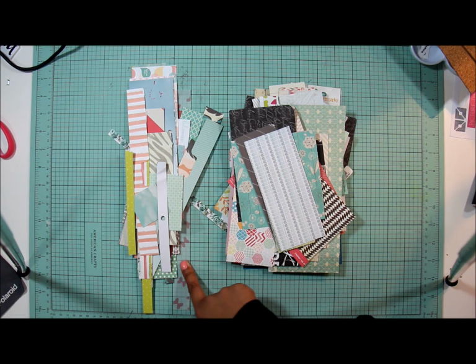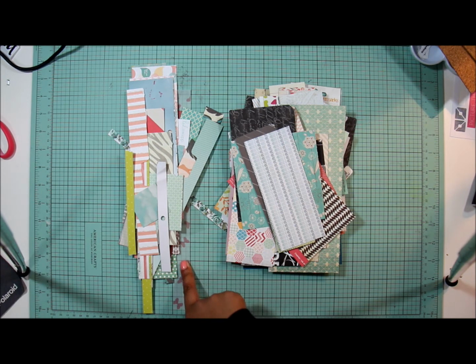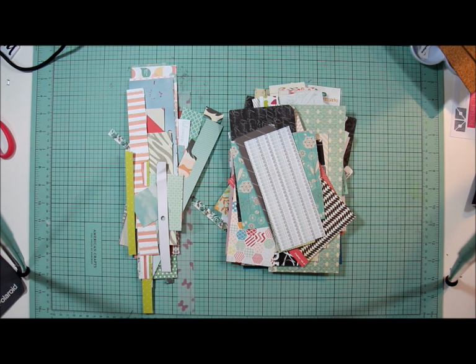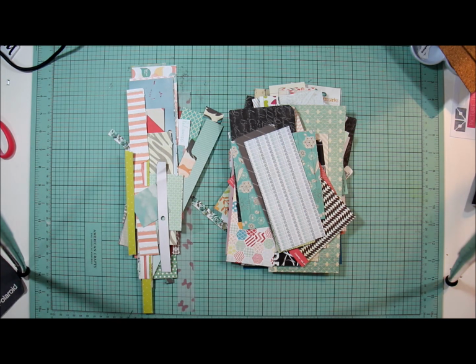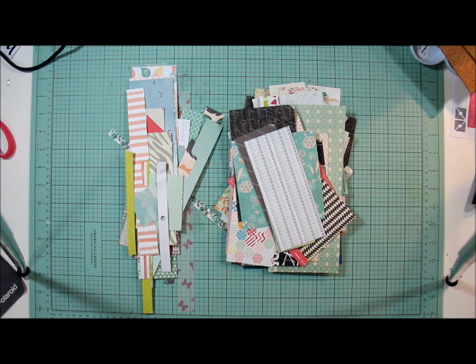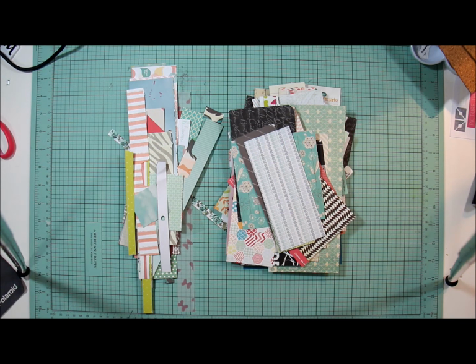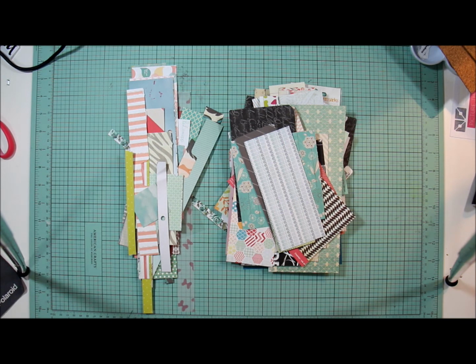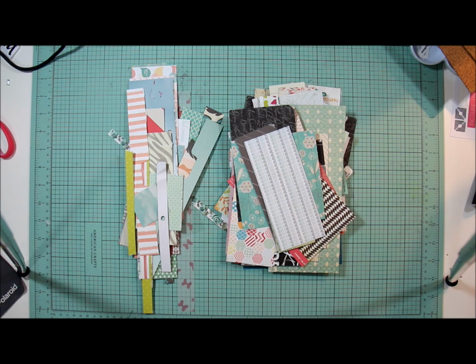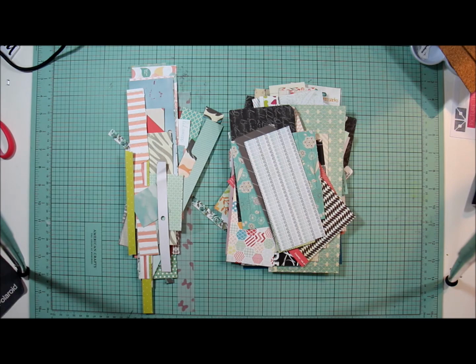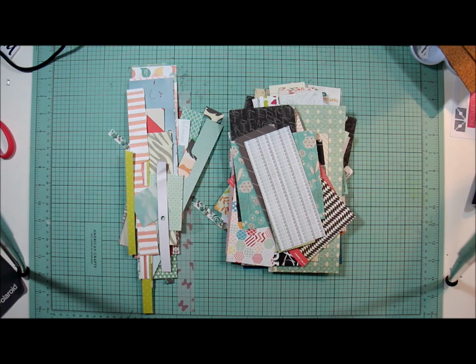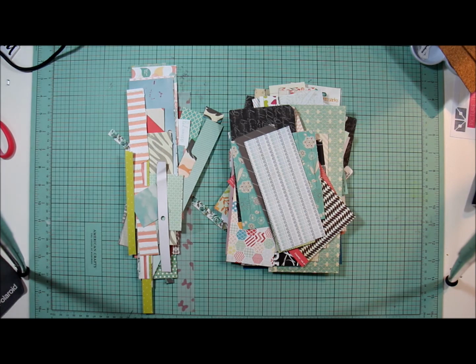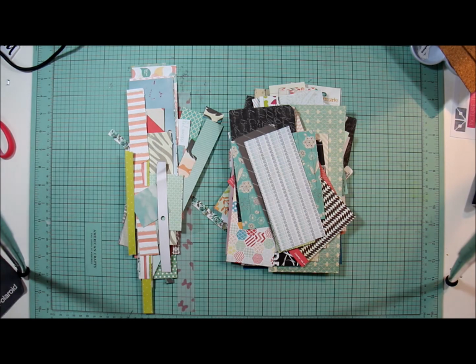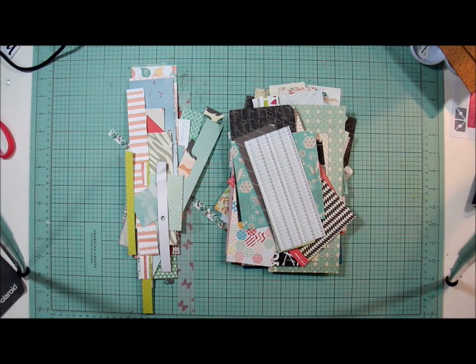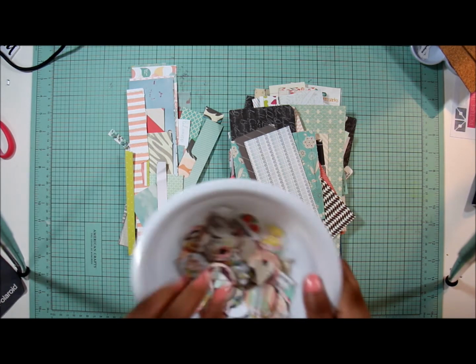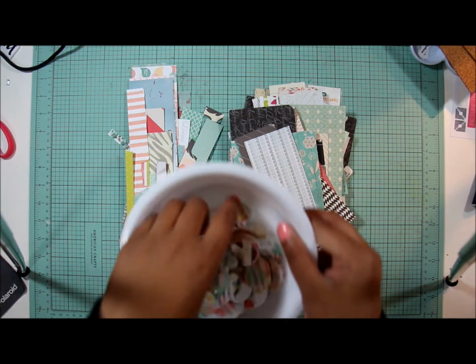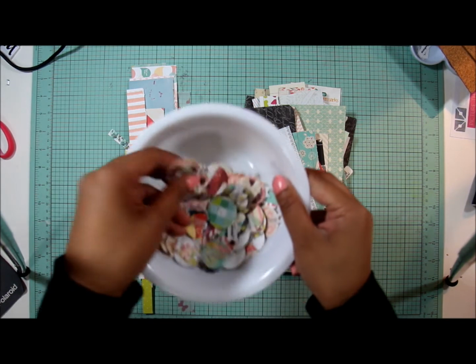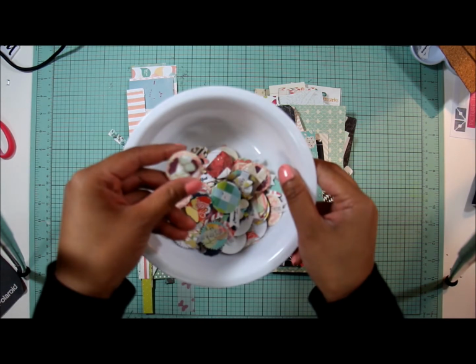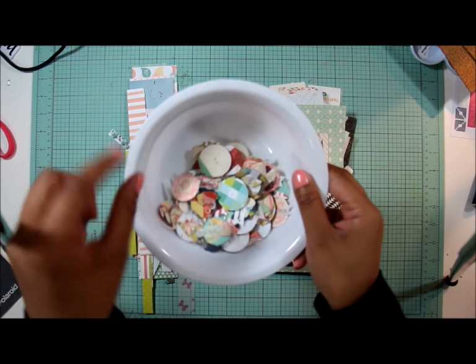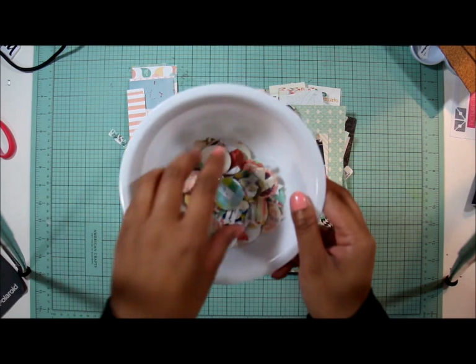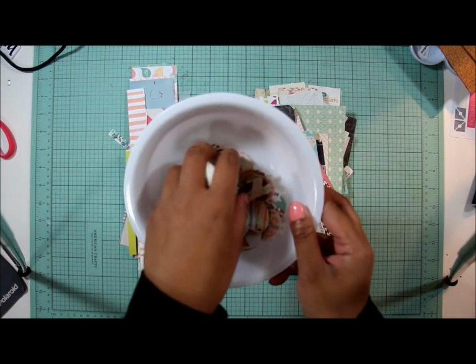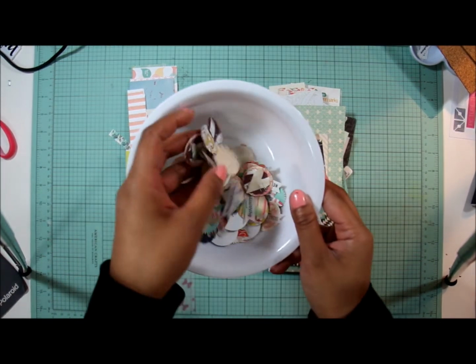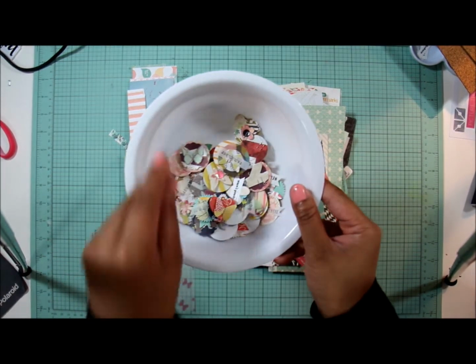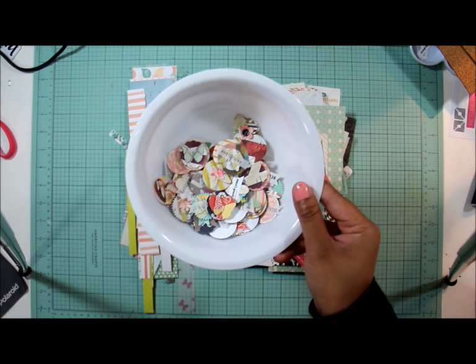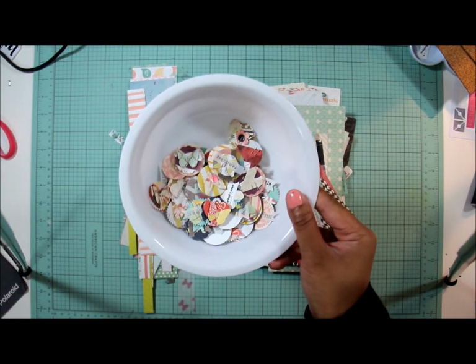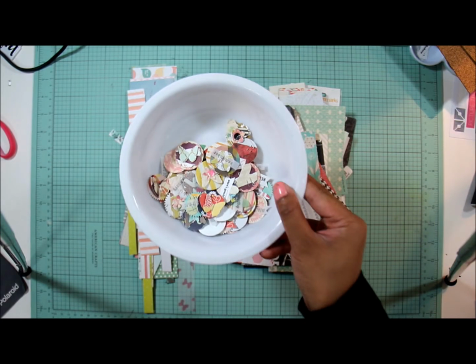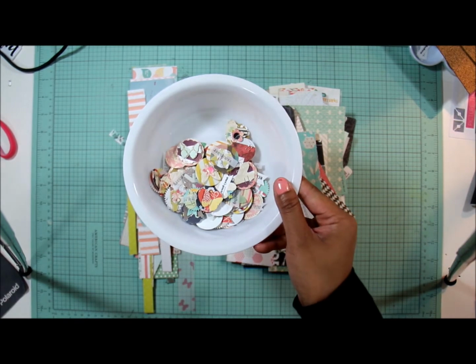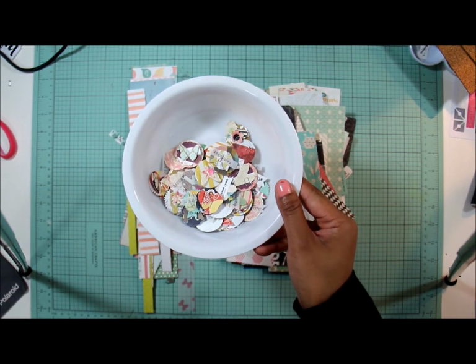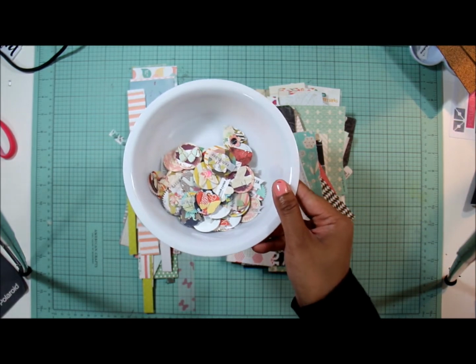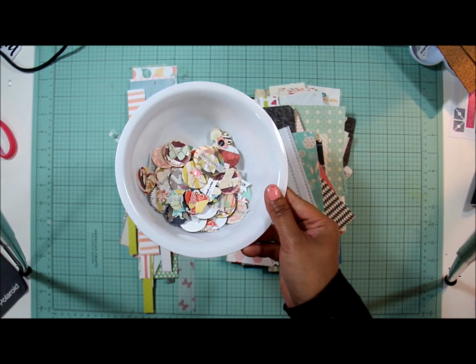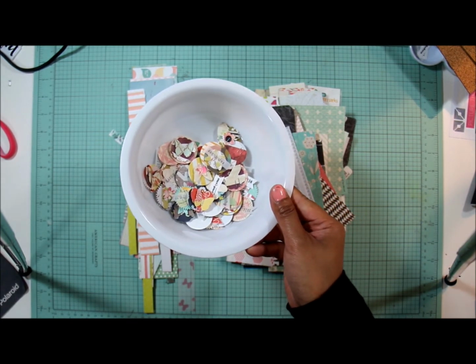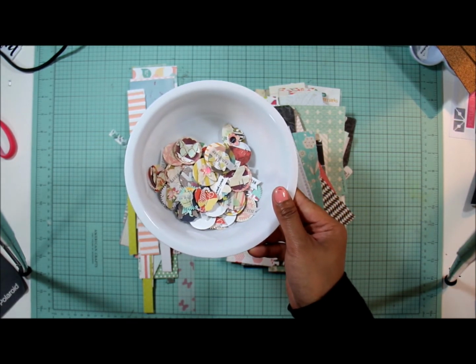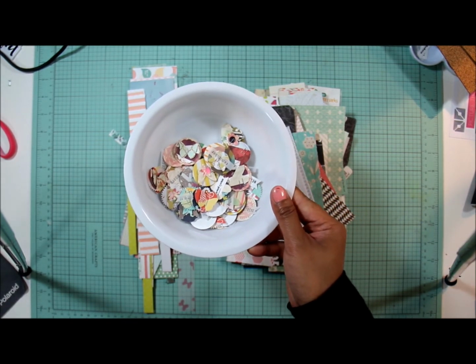I already challenged myself and used a bunch of scraps to create embellishments — hang on one second, I'm gonna grab them. I created these embellishments, and I will have a video up for that shortly.